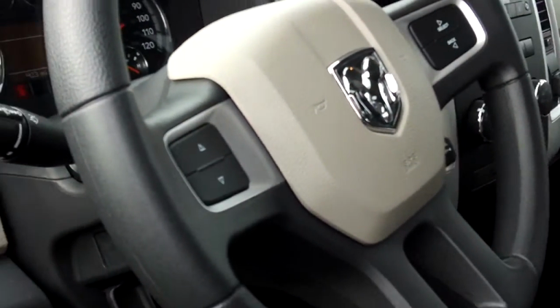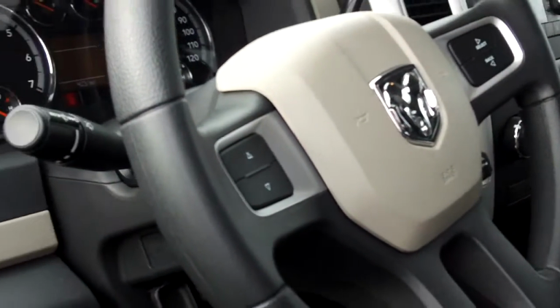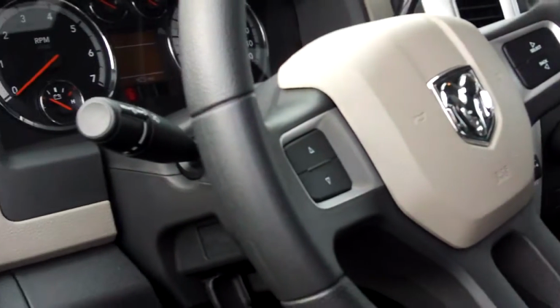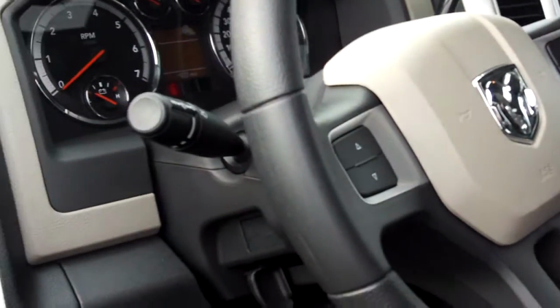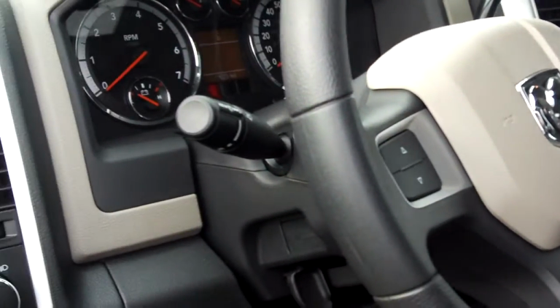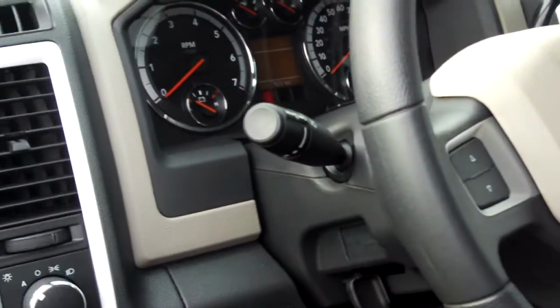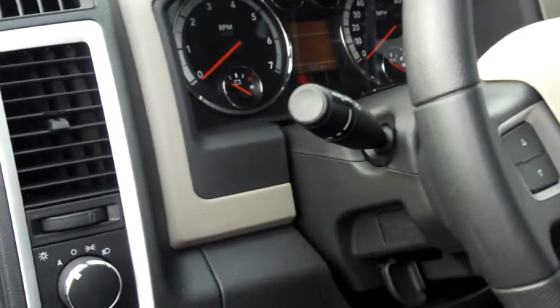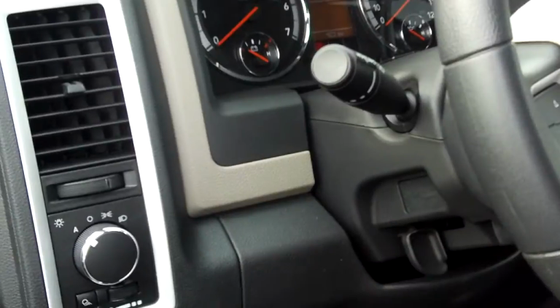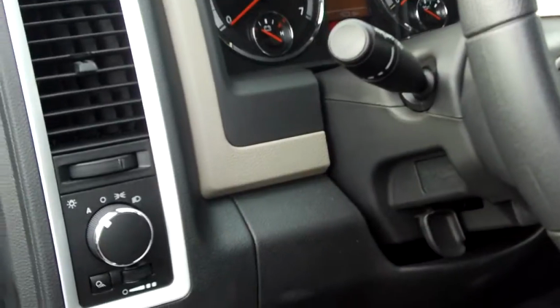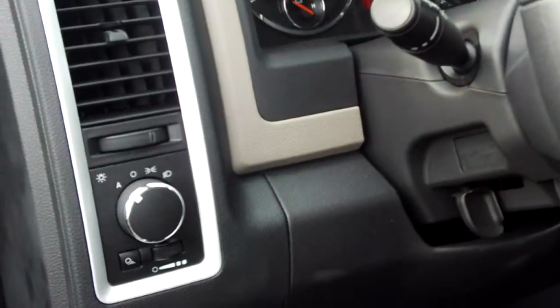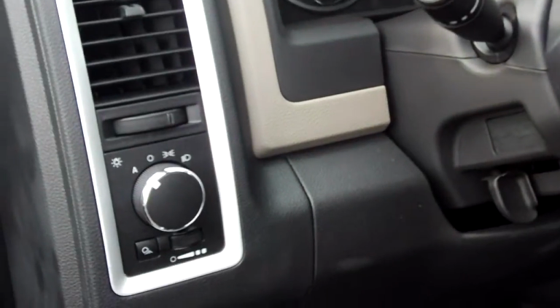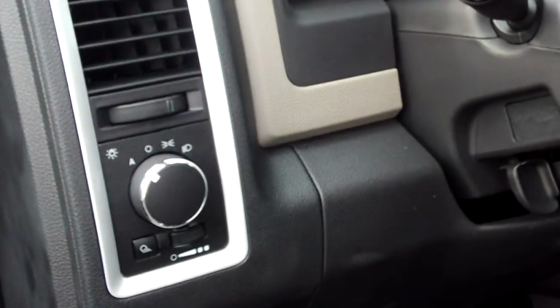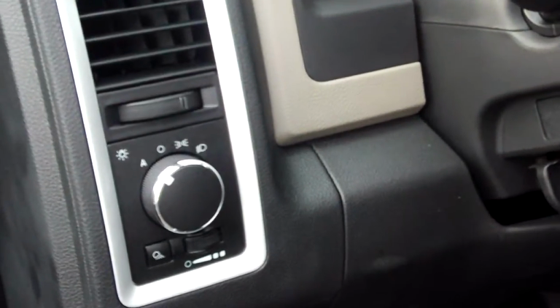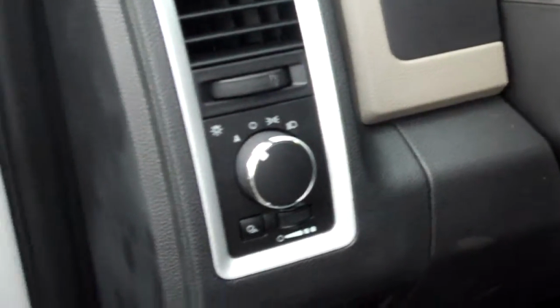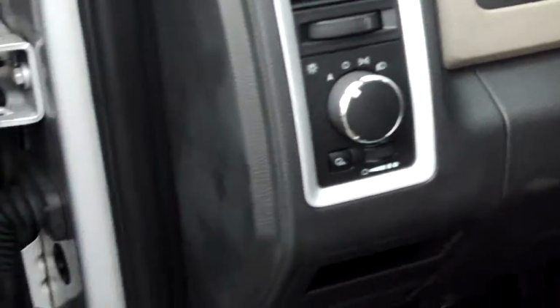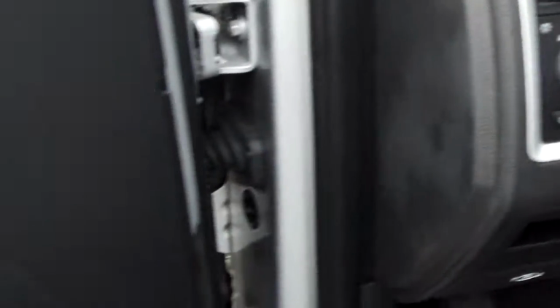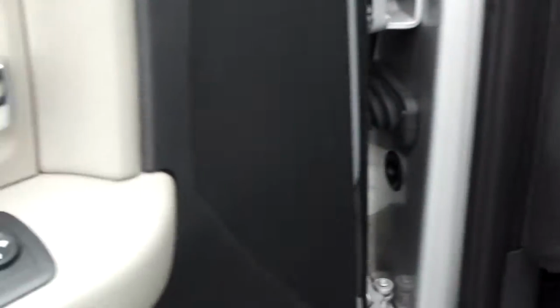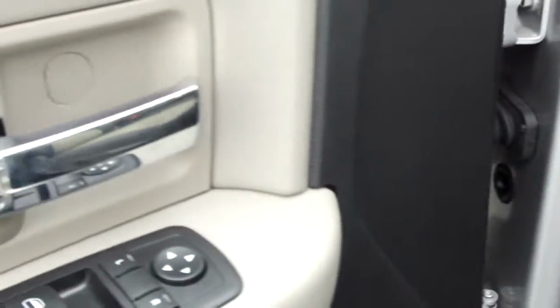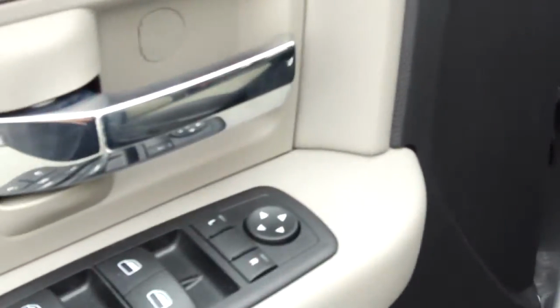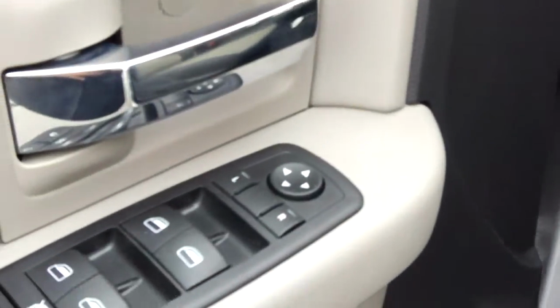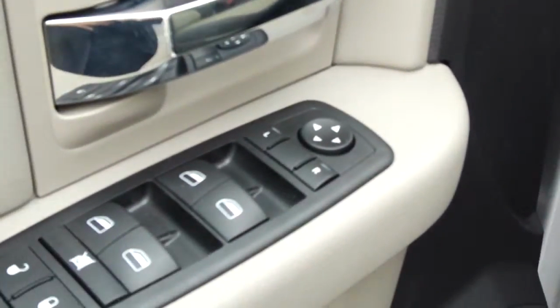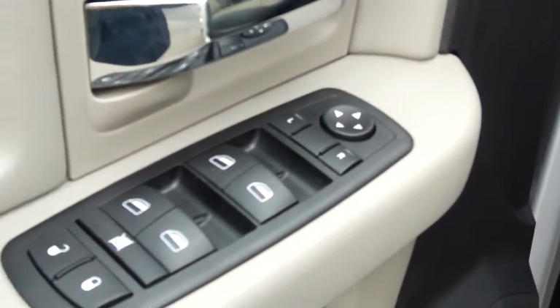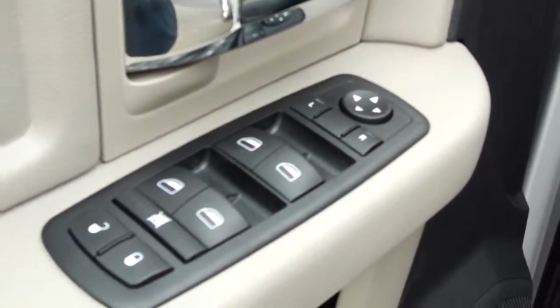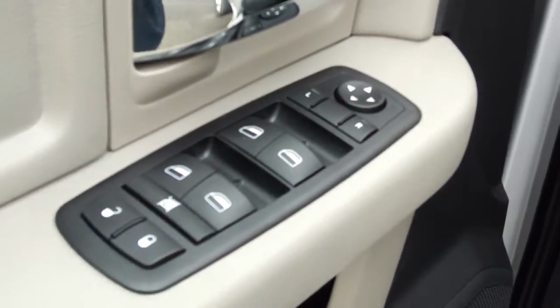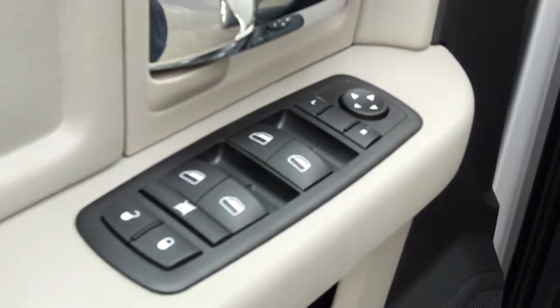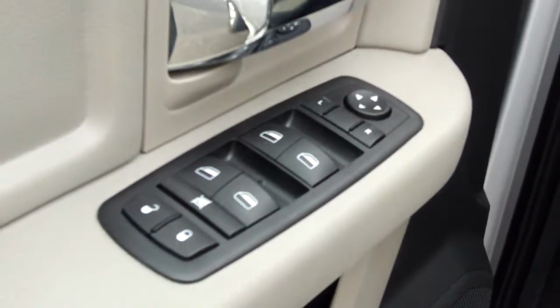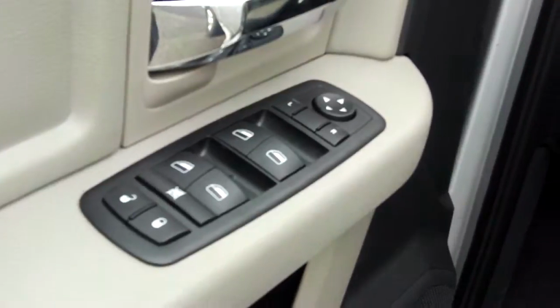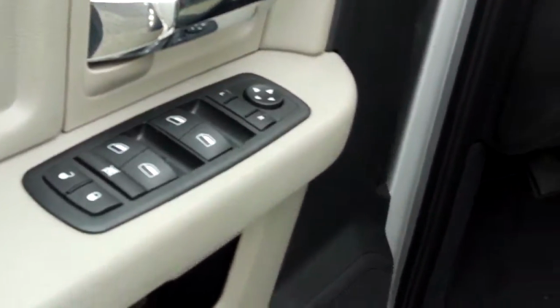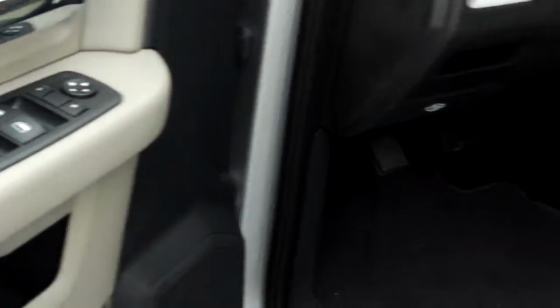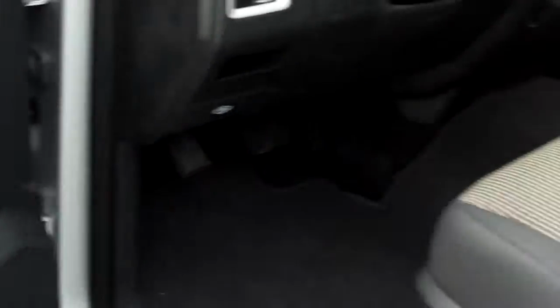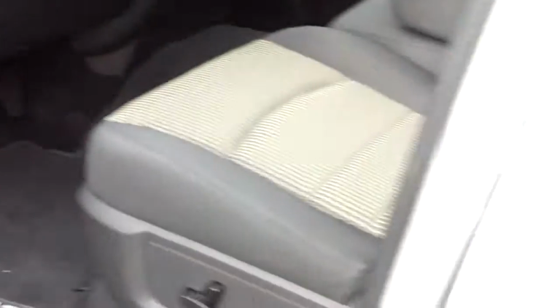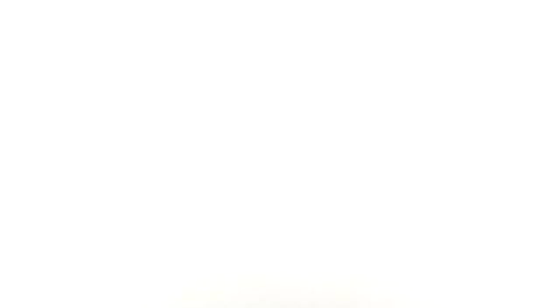tilt, cruise, automatic headlamps, and power convenience features including keyless entry with a remote start.